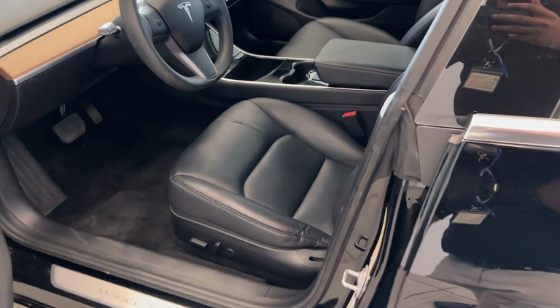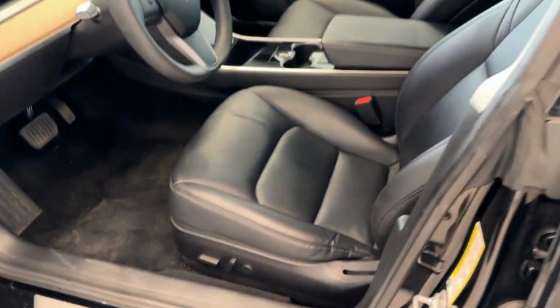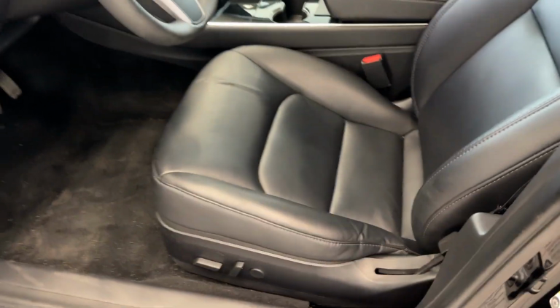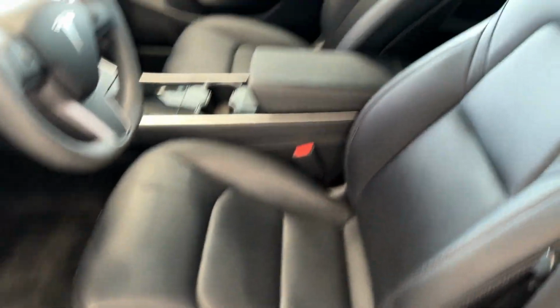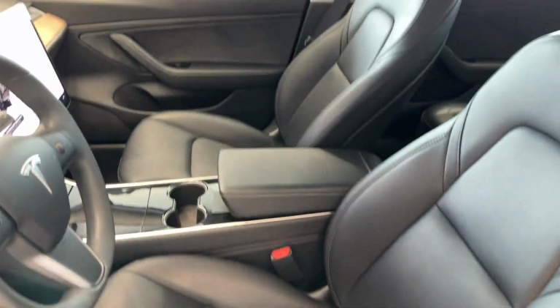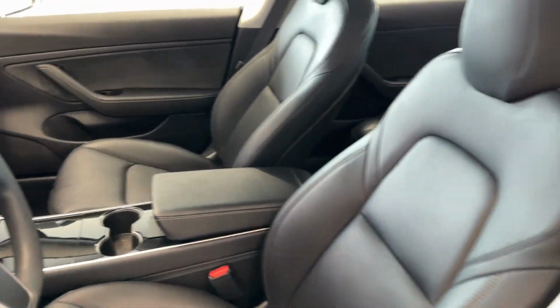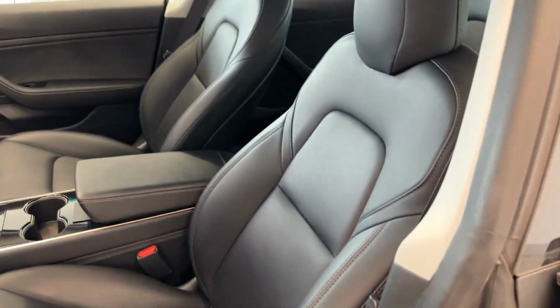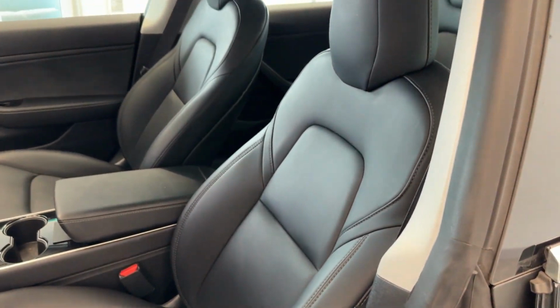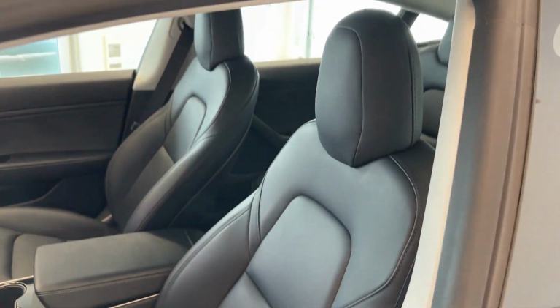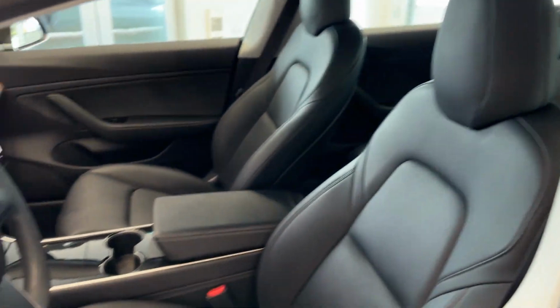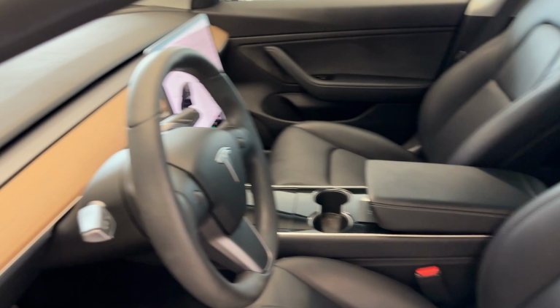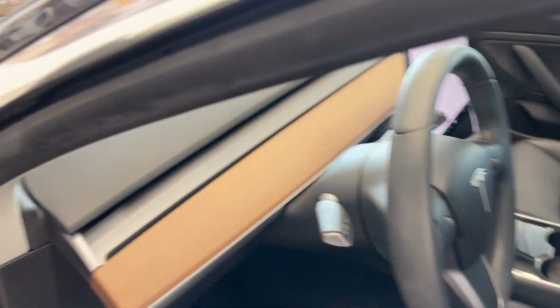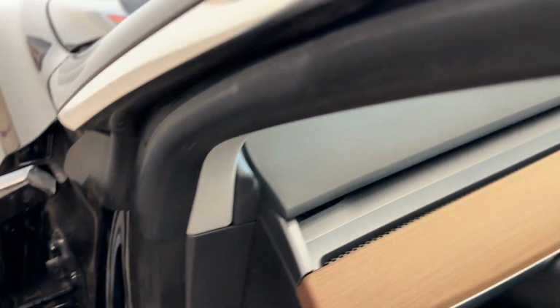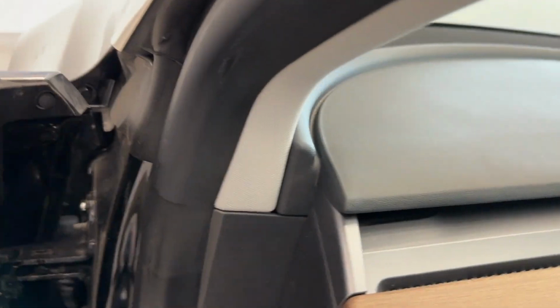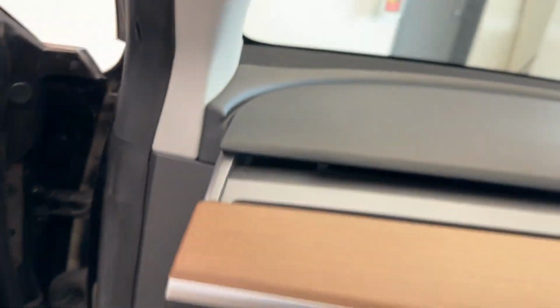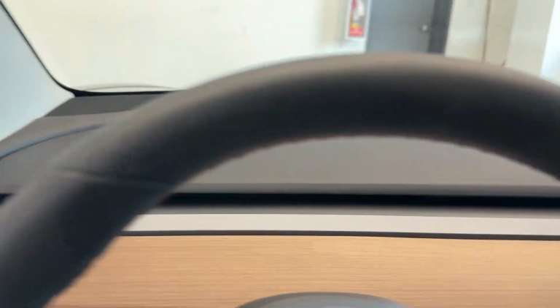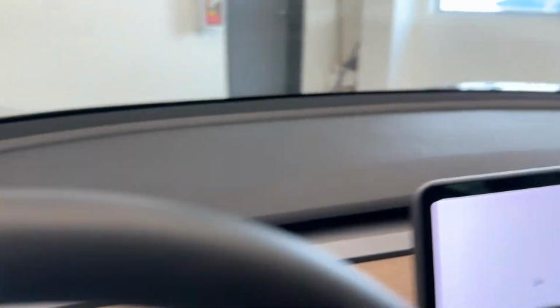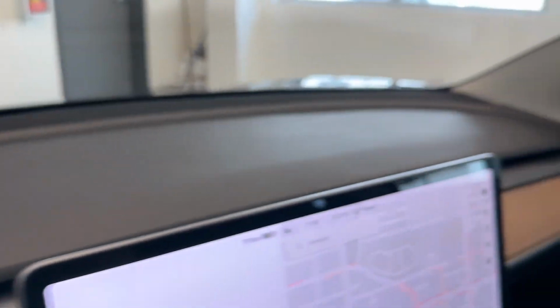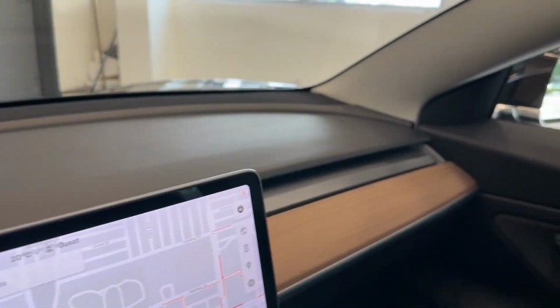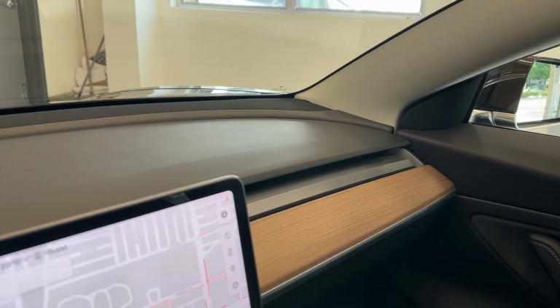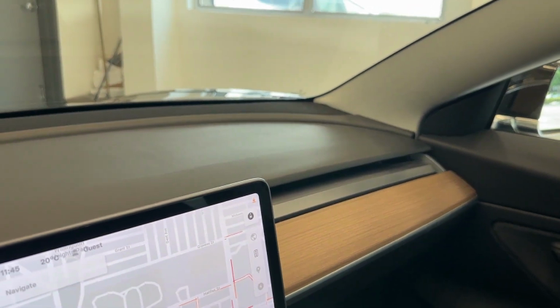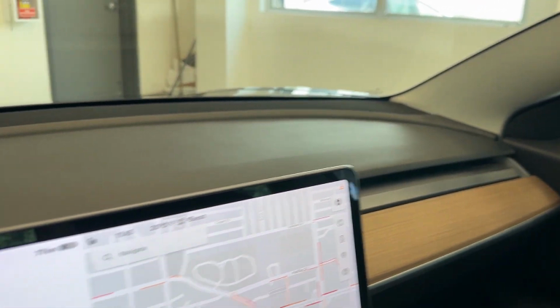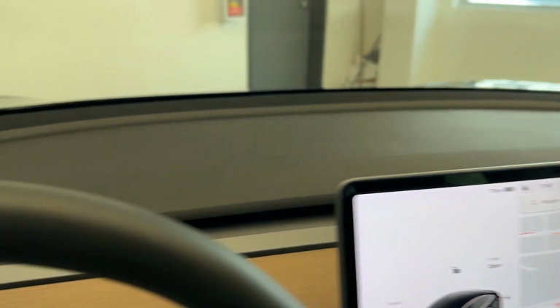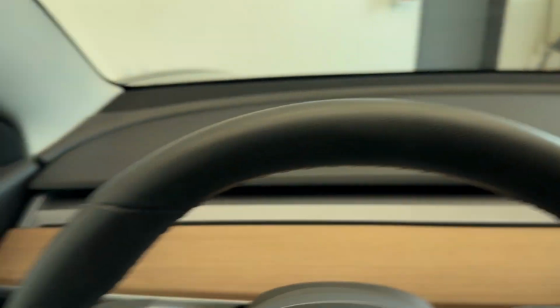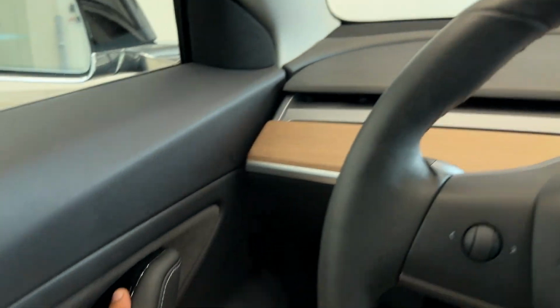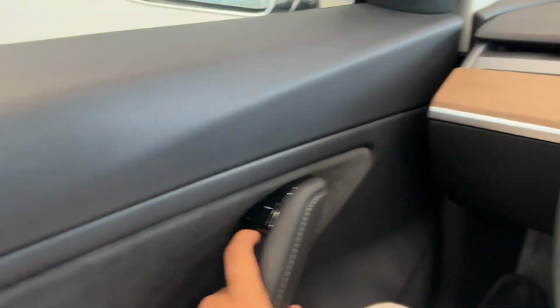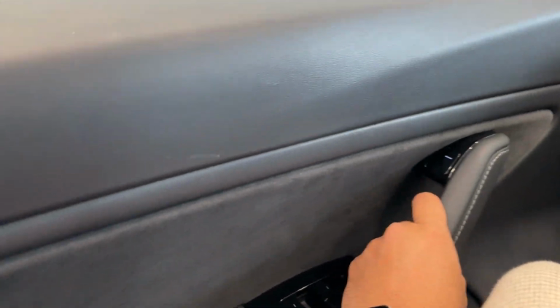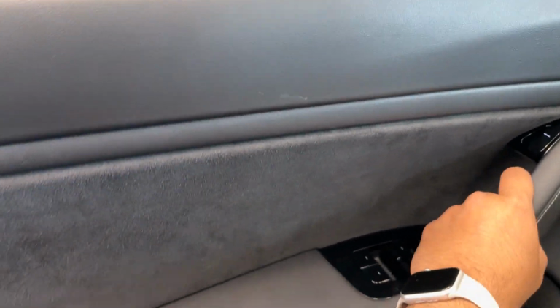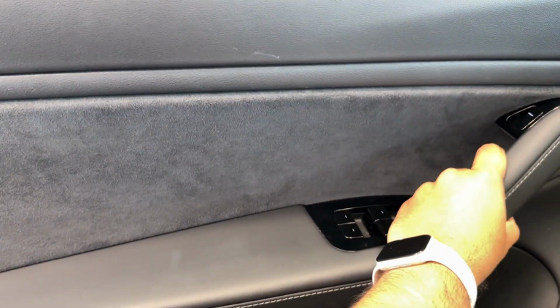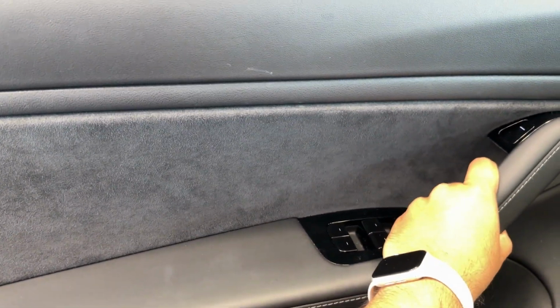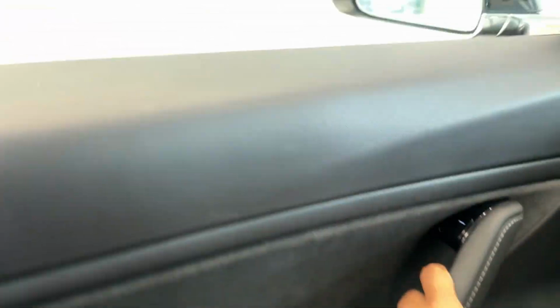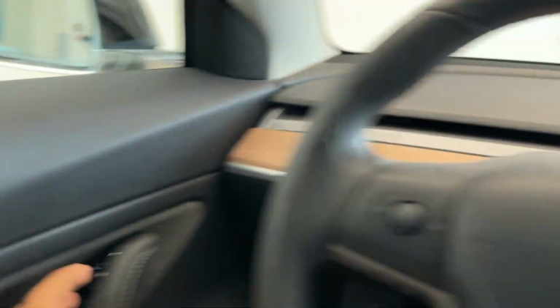You also get power-adjustable driver and front passenger seats that are actually really comfortable to sit in. There's also a large display for the climate and soft material on the door.